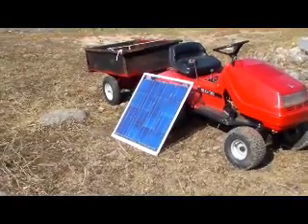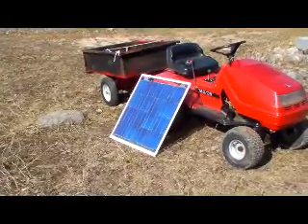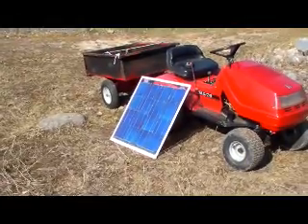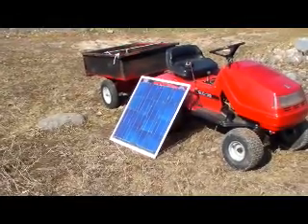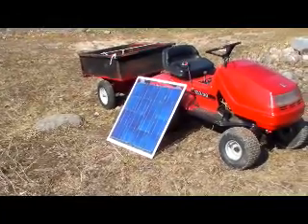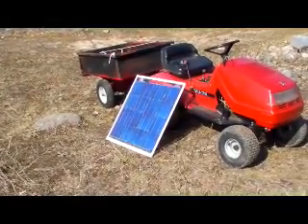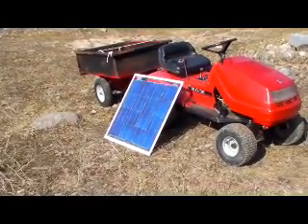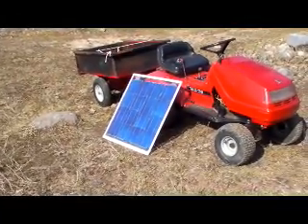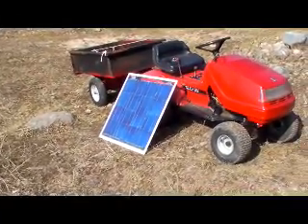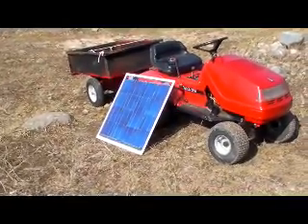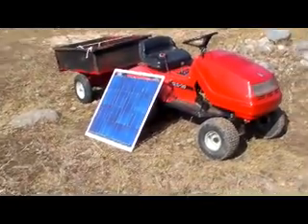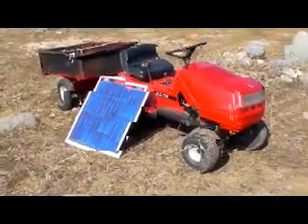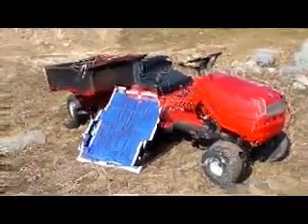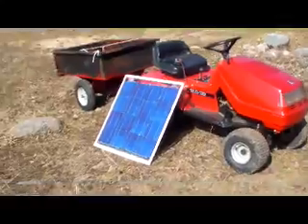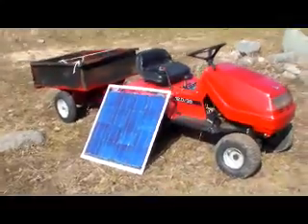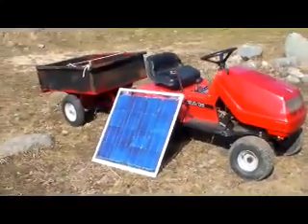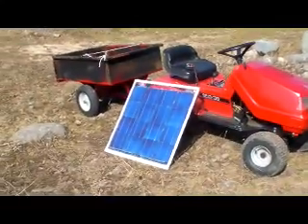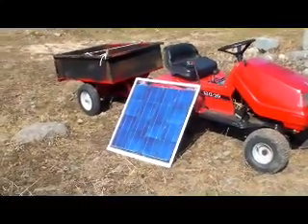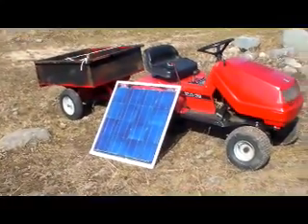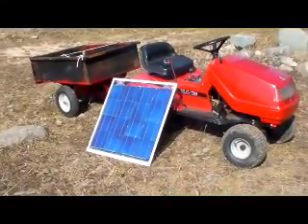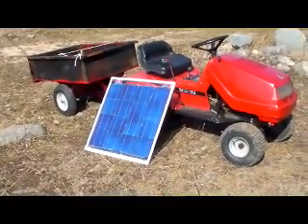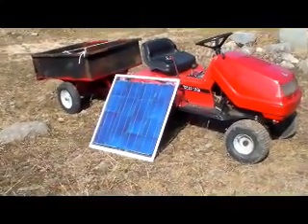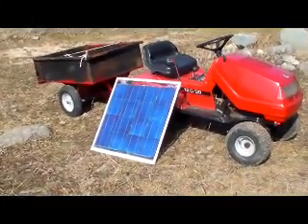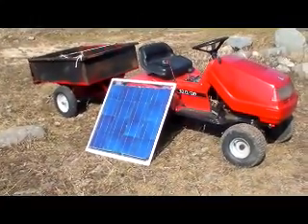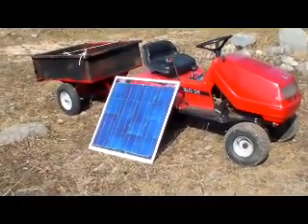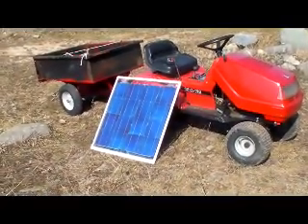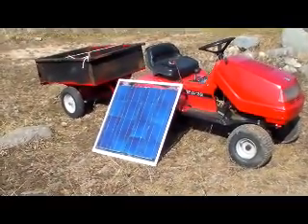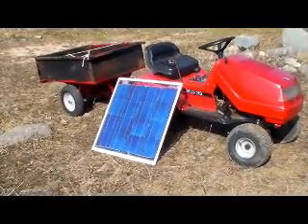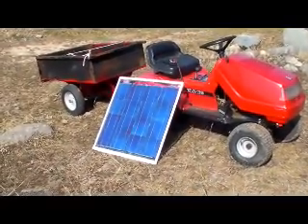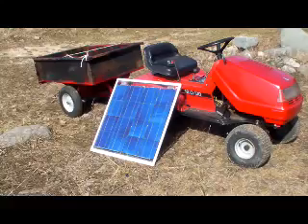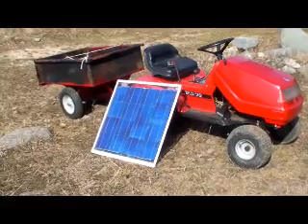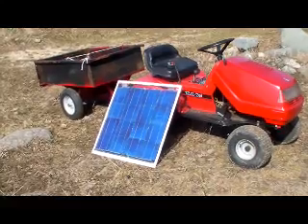There once again we see the solar panel — today it's sitting beside my tractor up at the farm. Let's have a look at some measurements and see what it looks like.